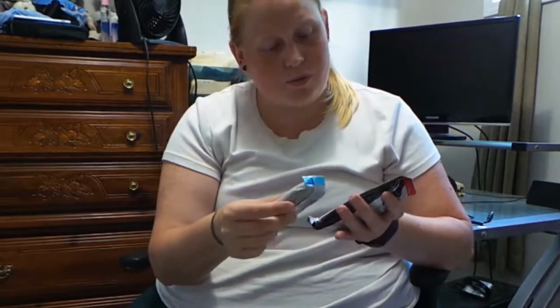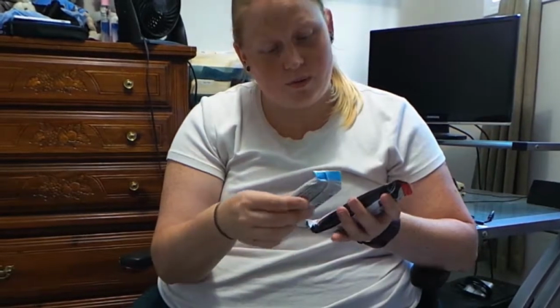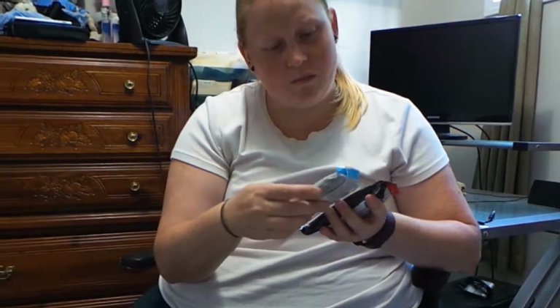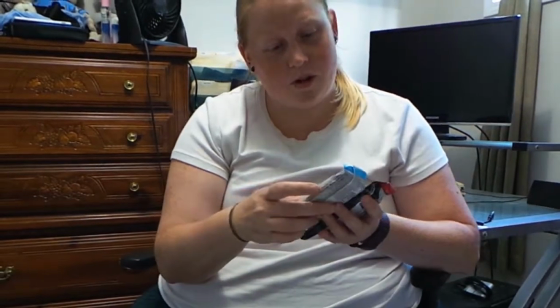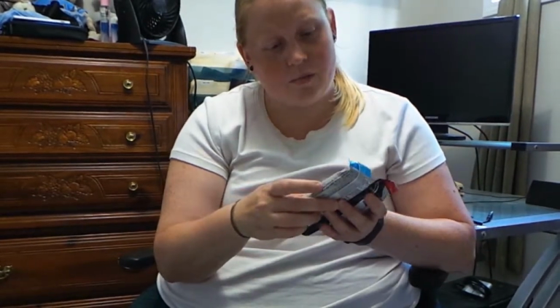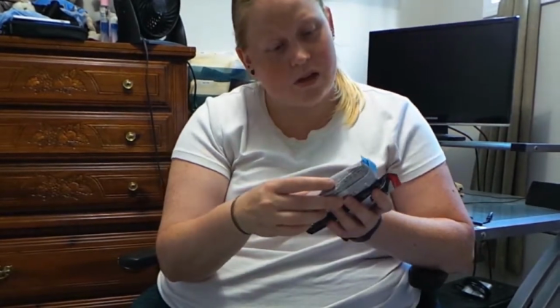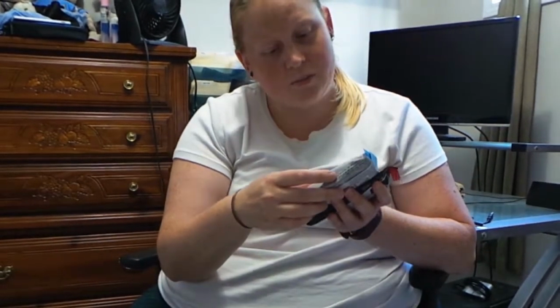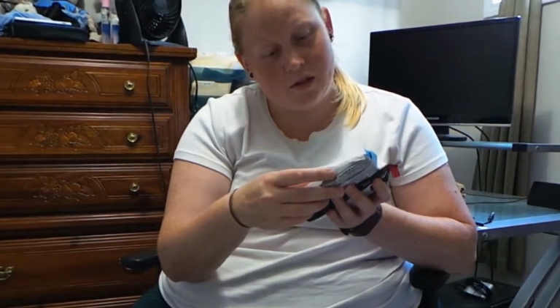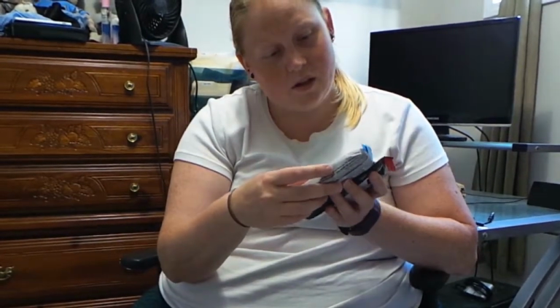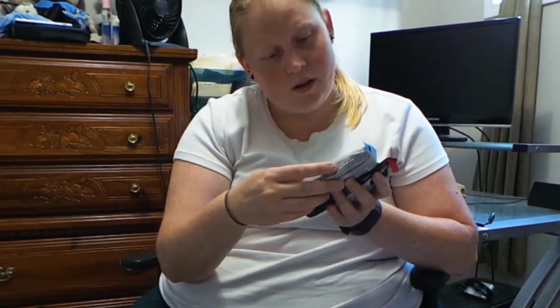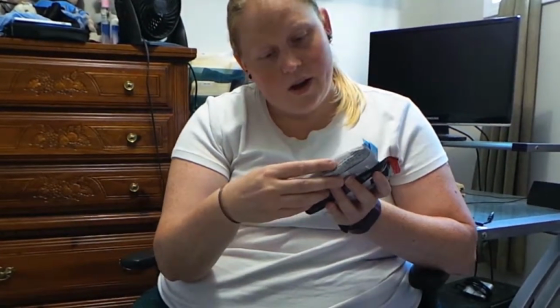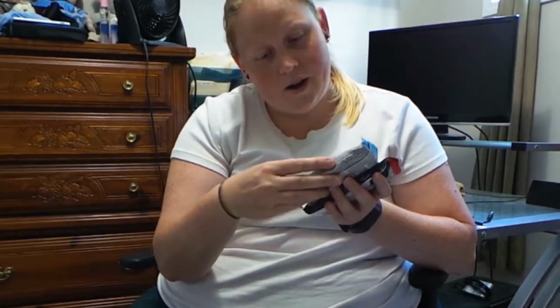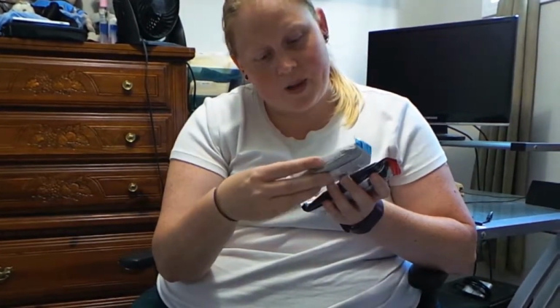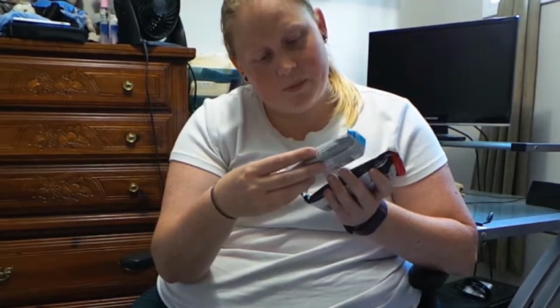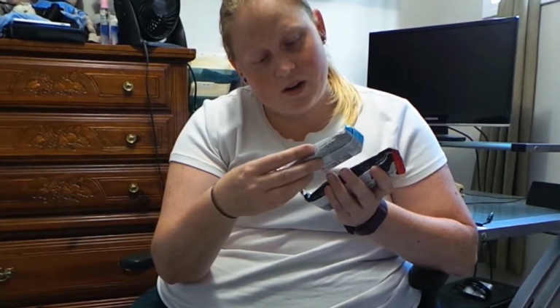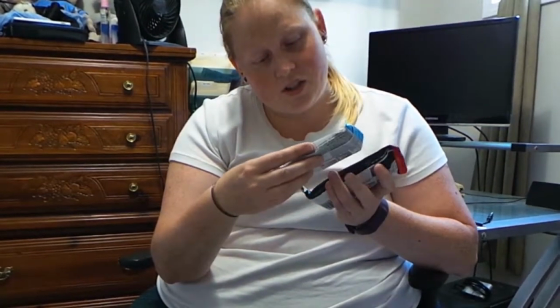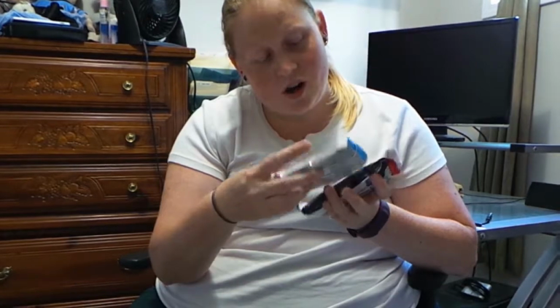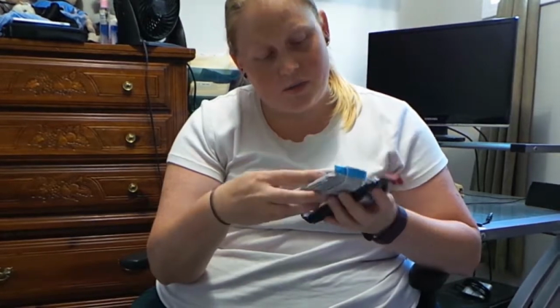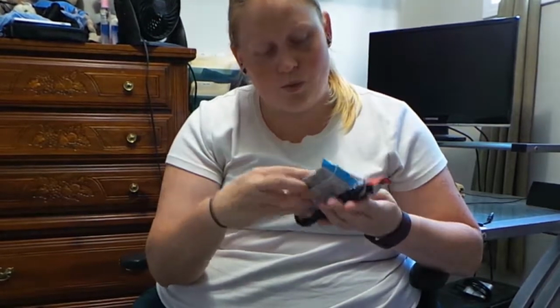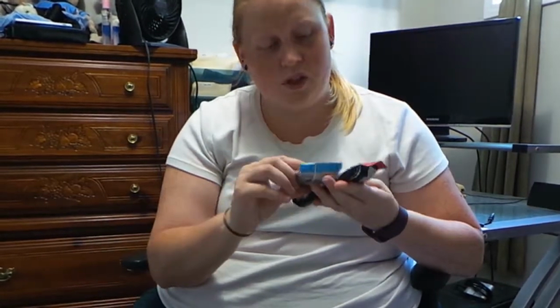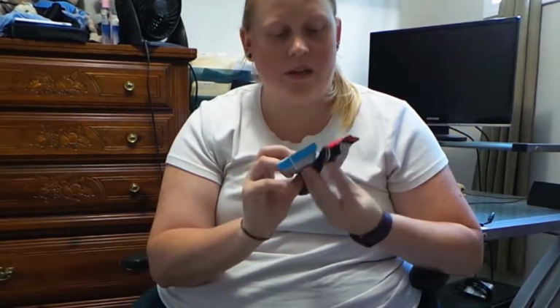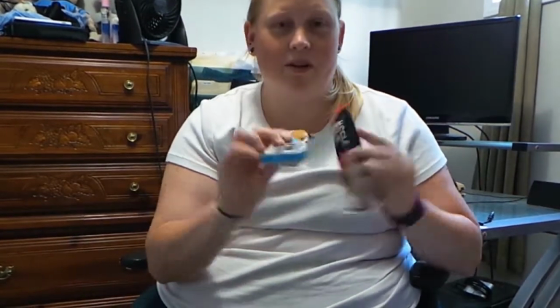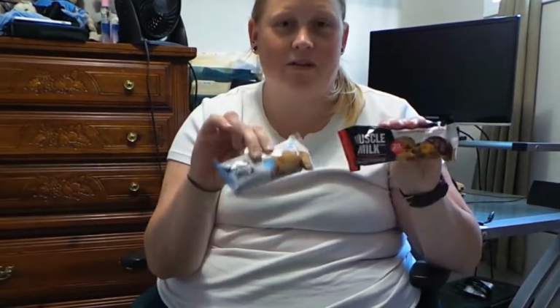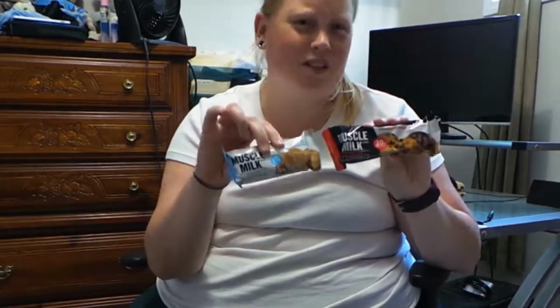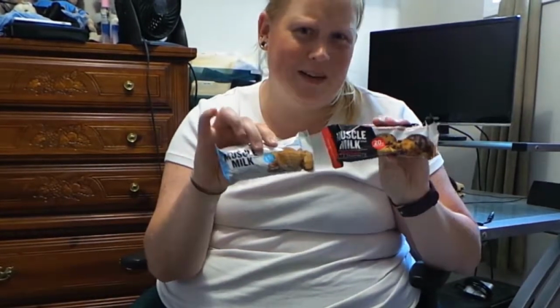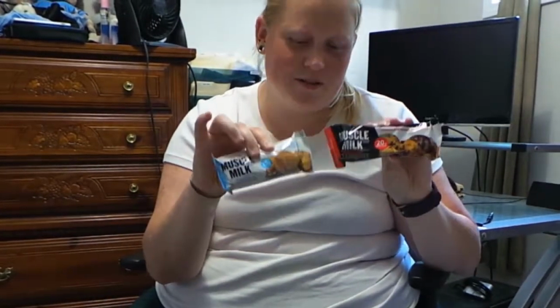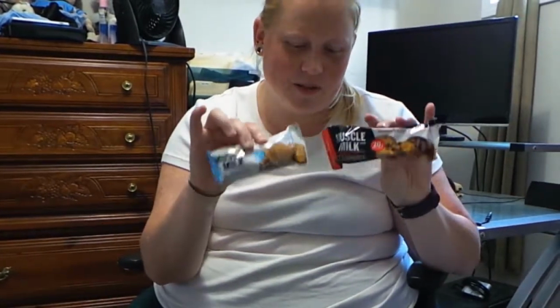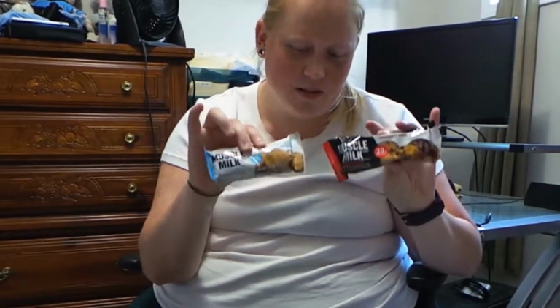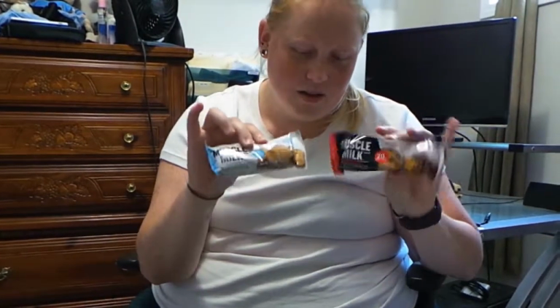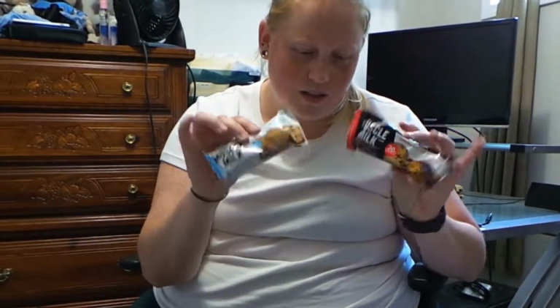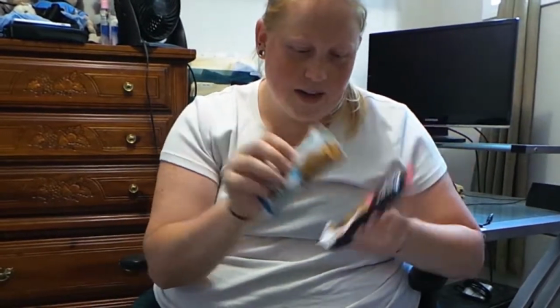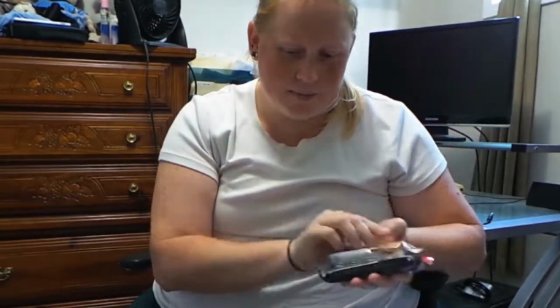Two protein bars from Muscle Milk — a peanut butter and a chocolate peanut butter flavor. Lots of peanut butter this month — that's okay.